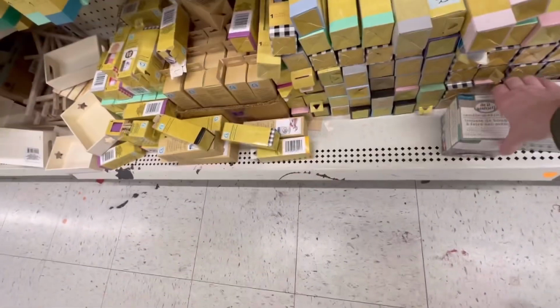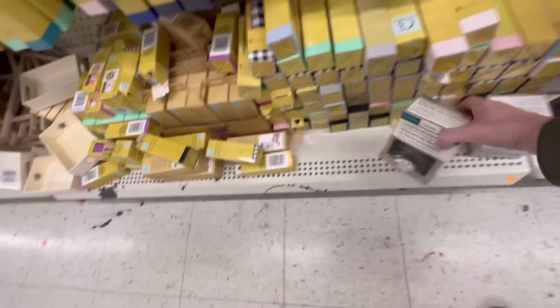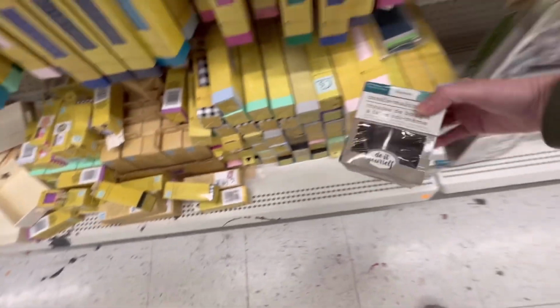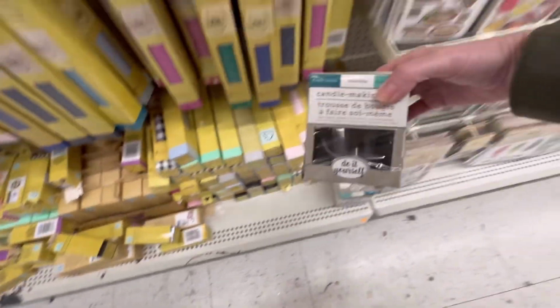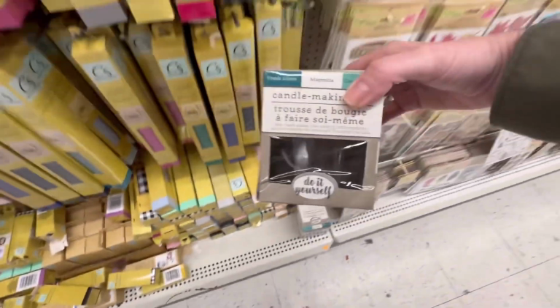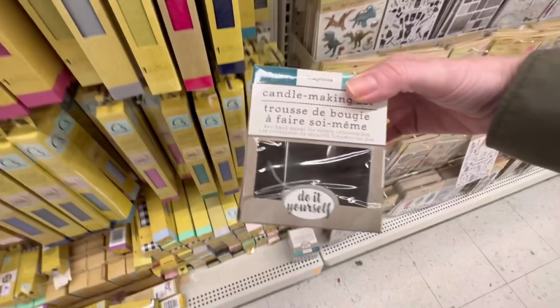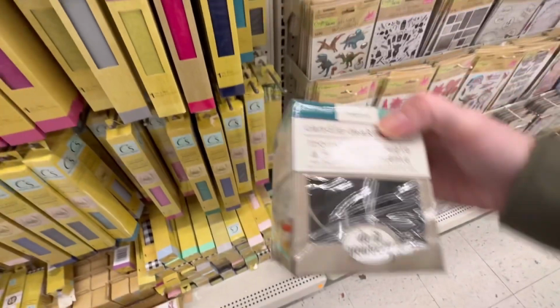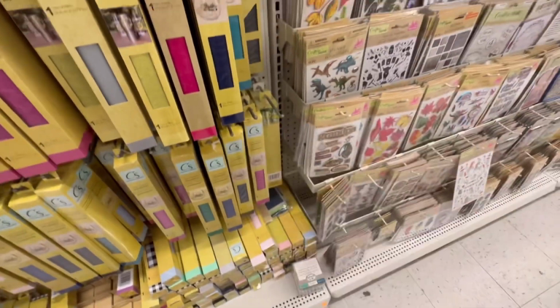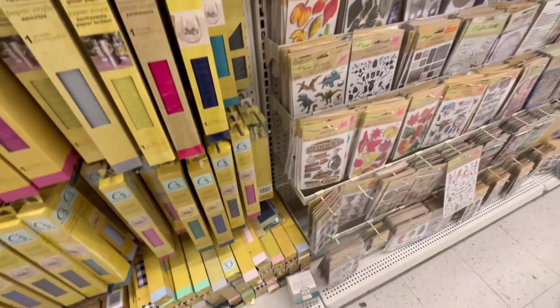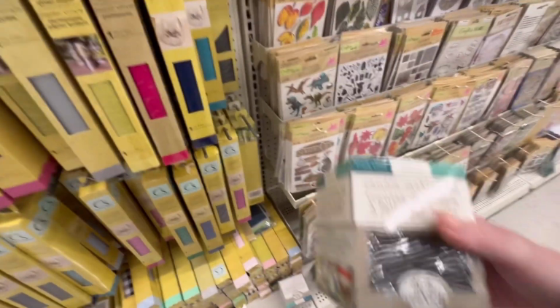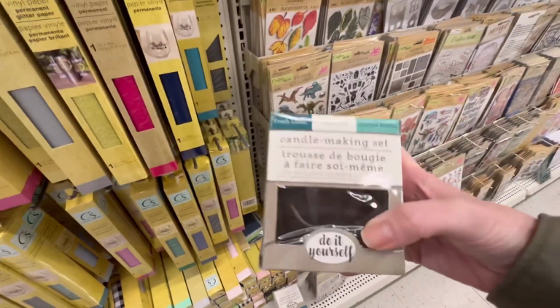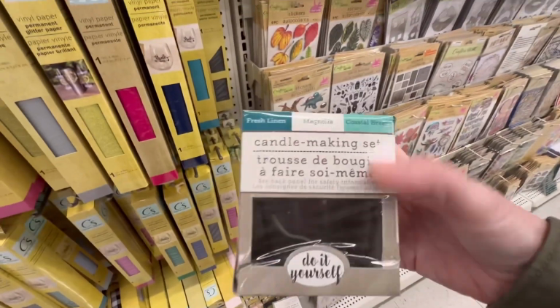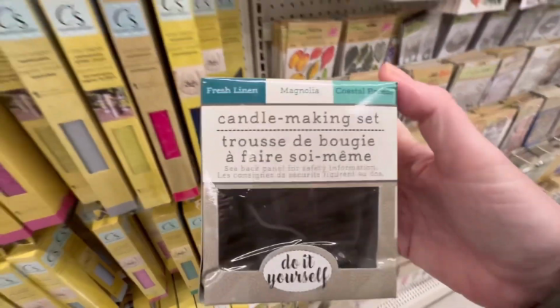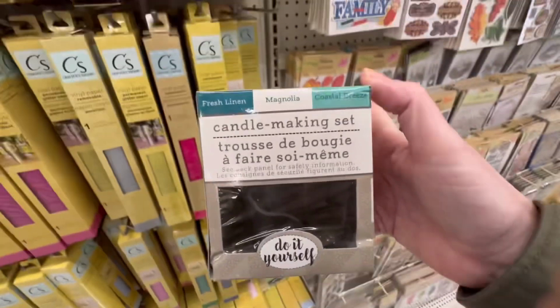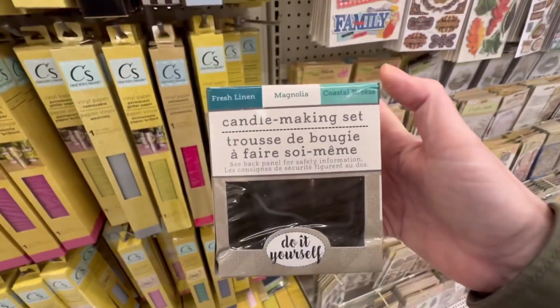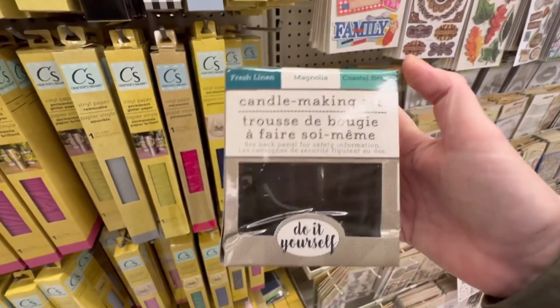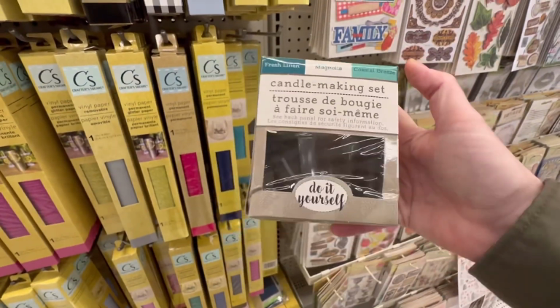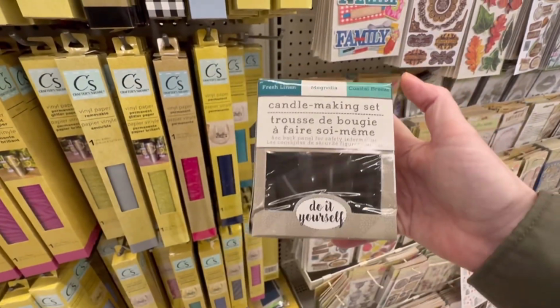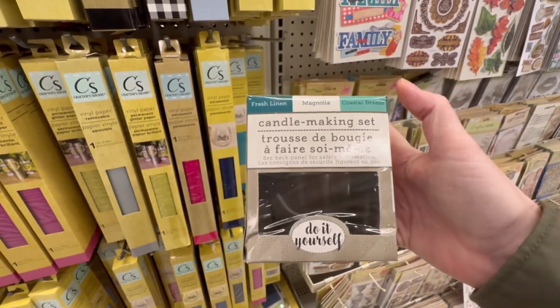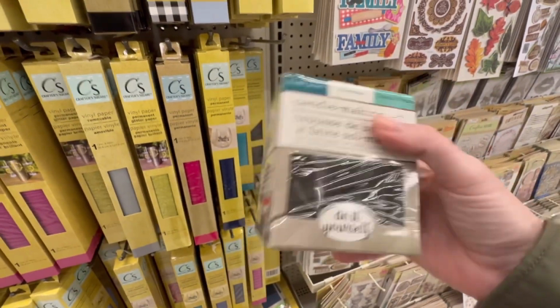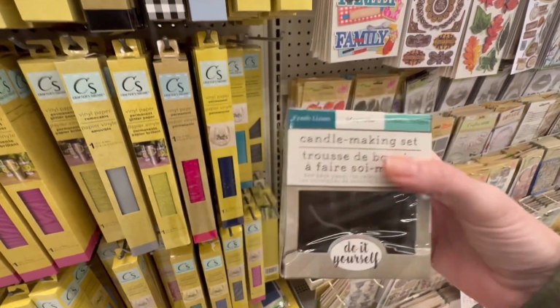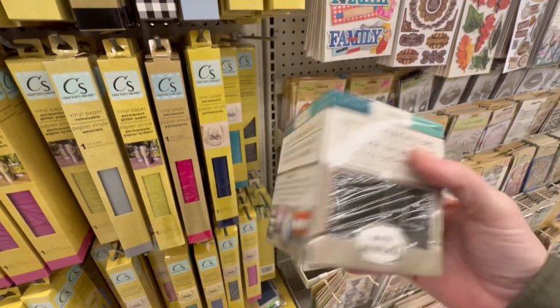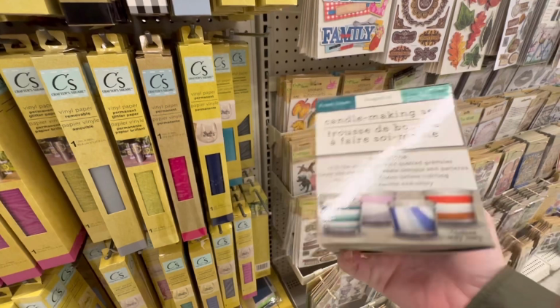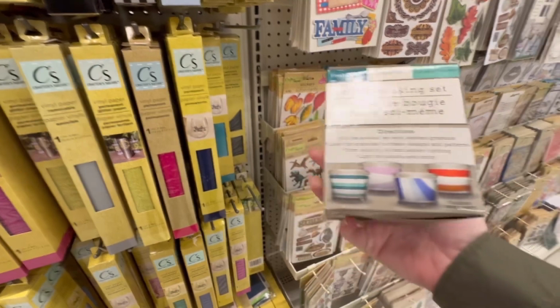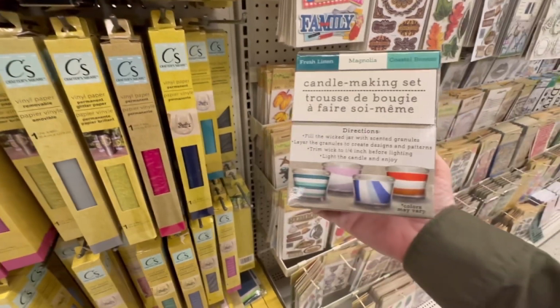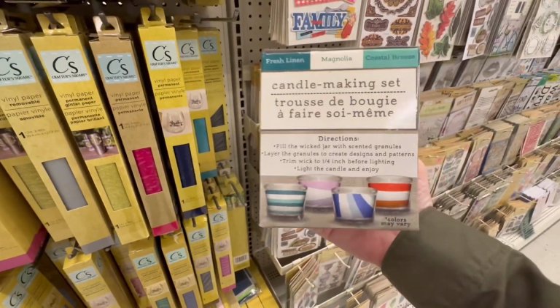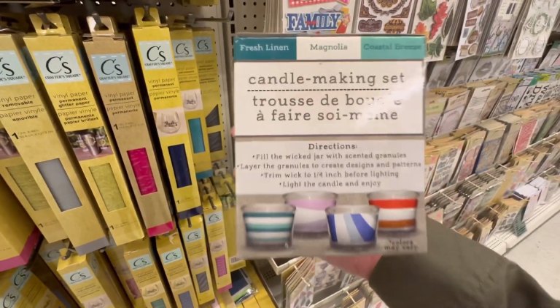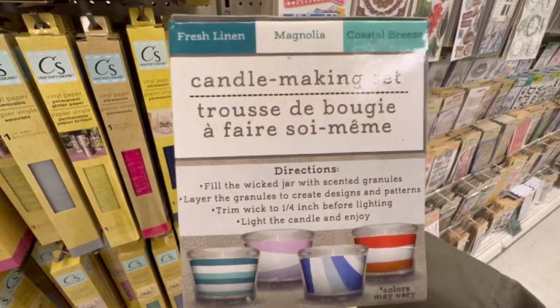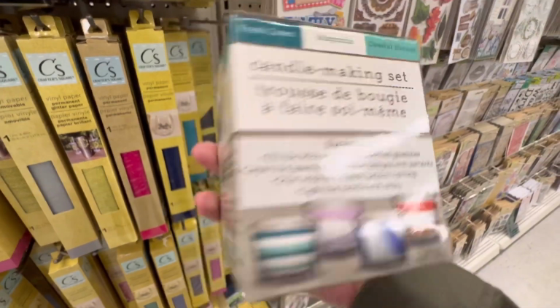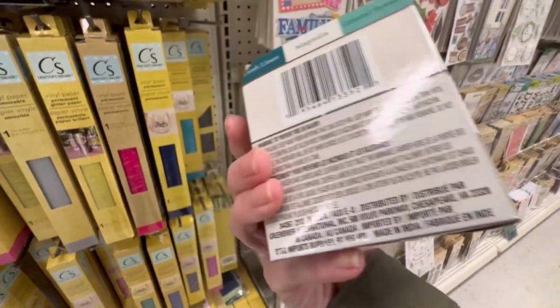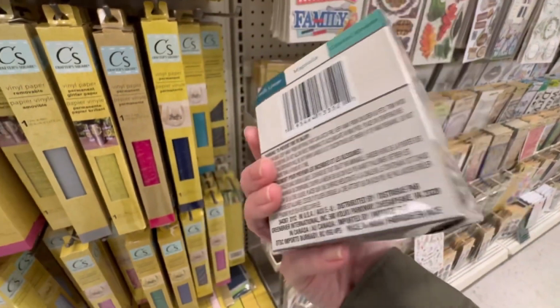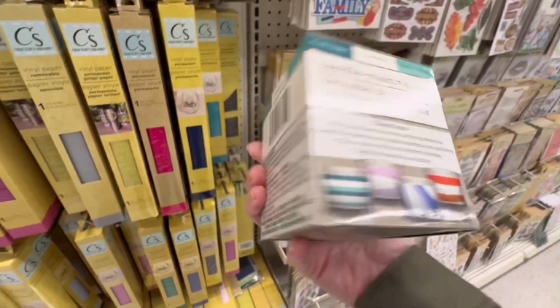I thought this was pretty neat — they actually have a small candle-making kit. I believe it has everything you need to make a candle. Pretty cool!